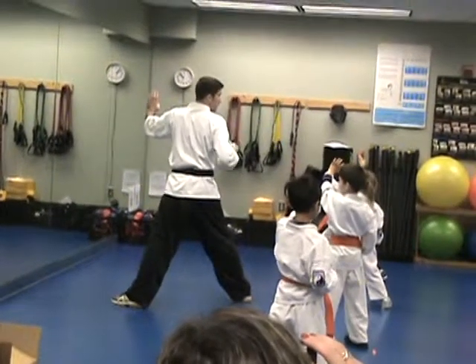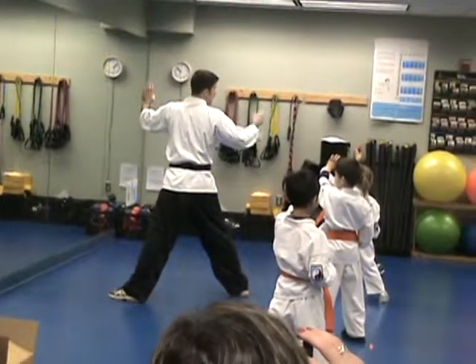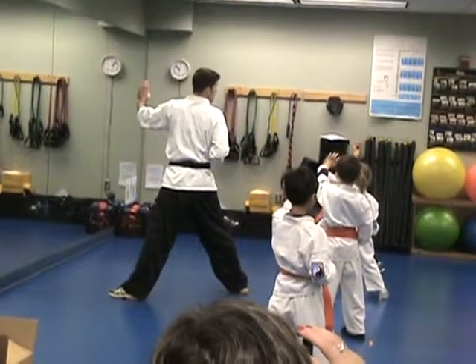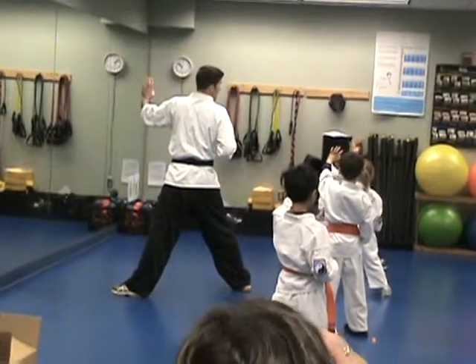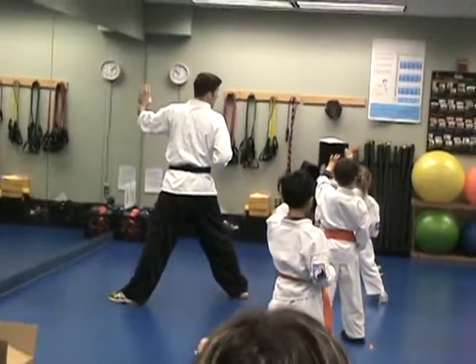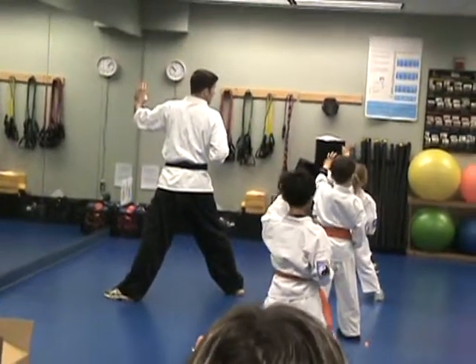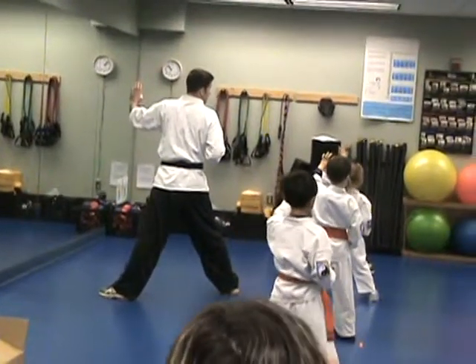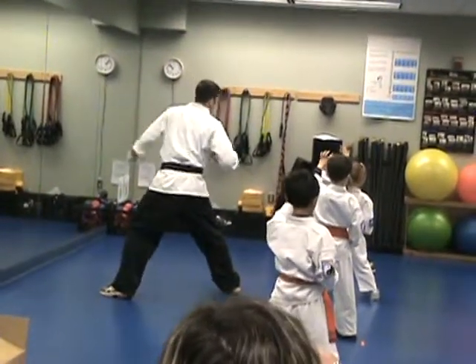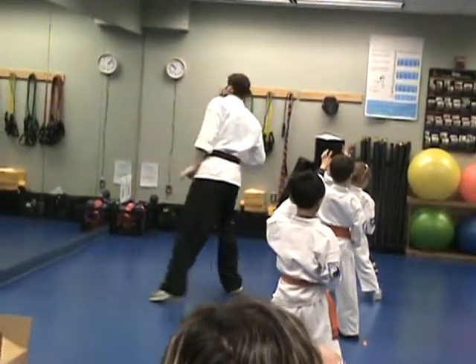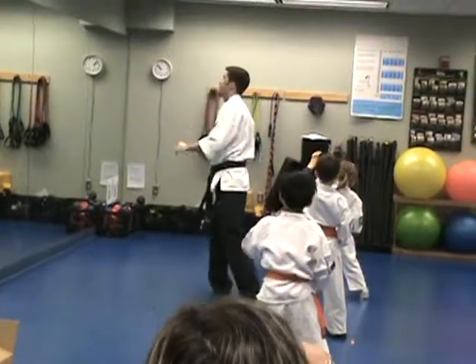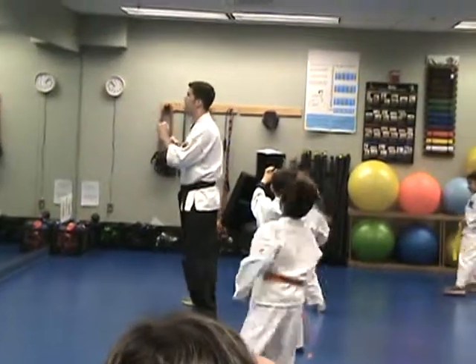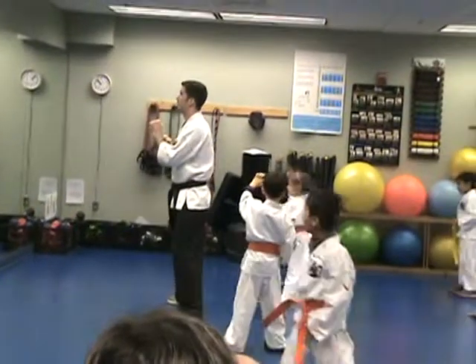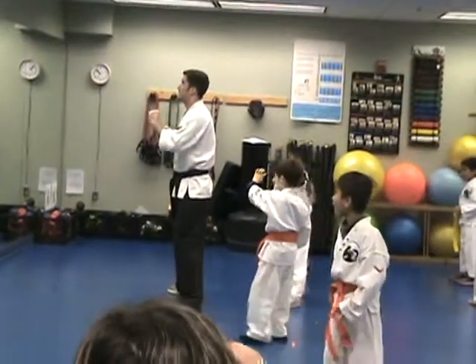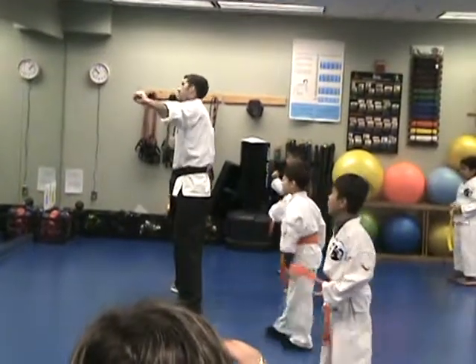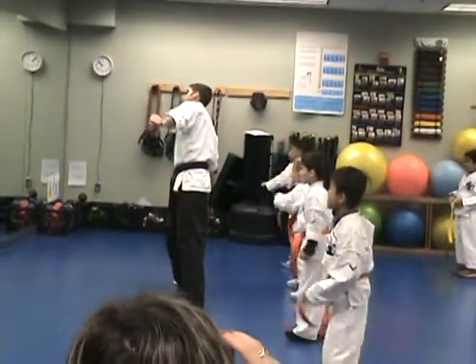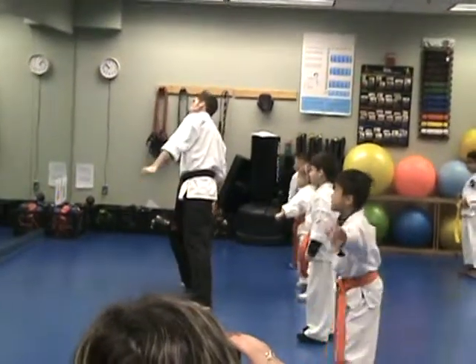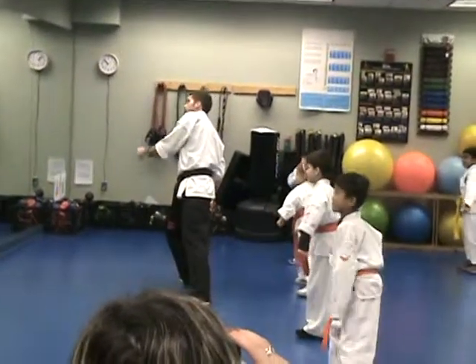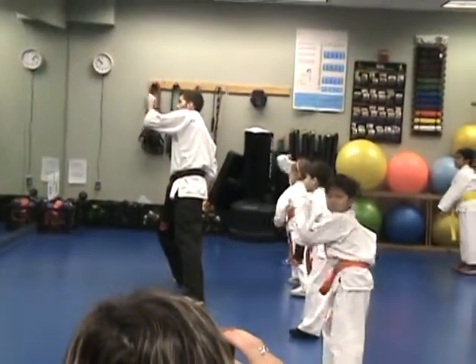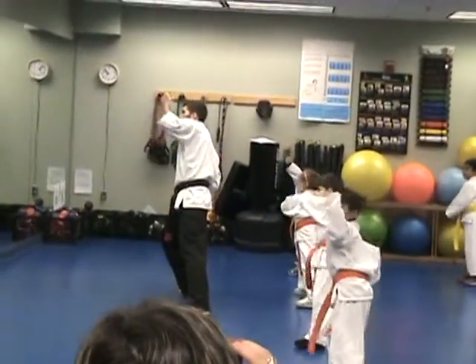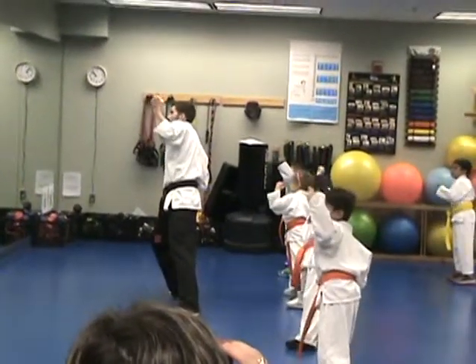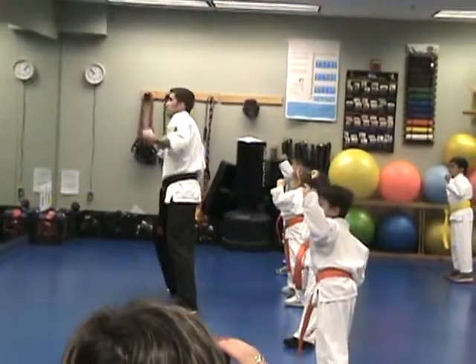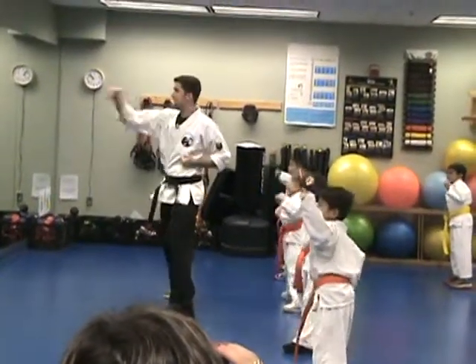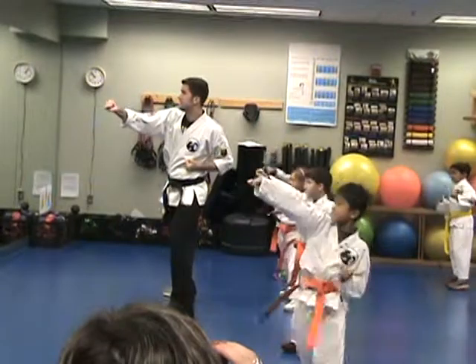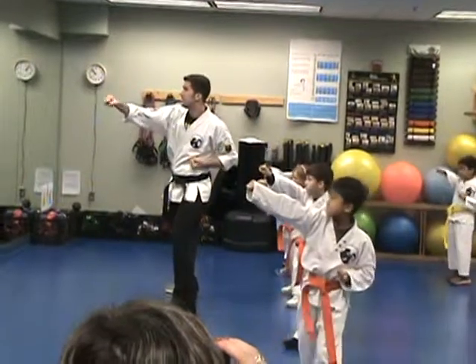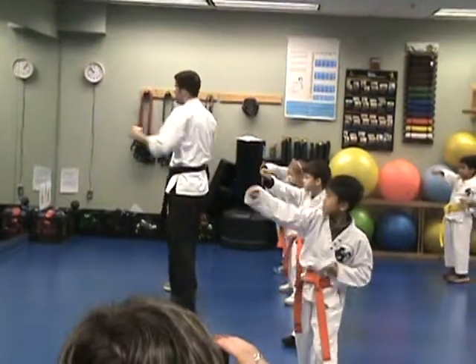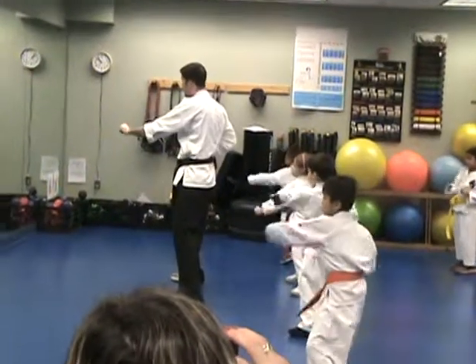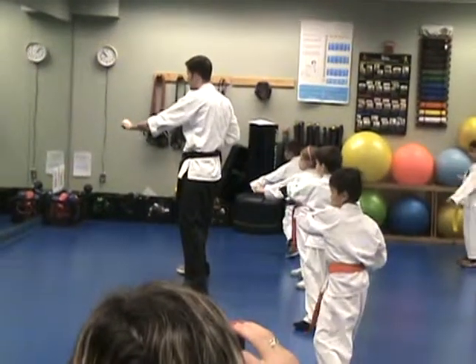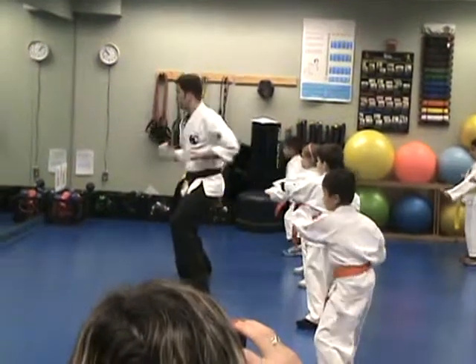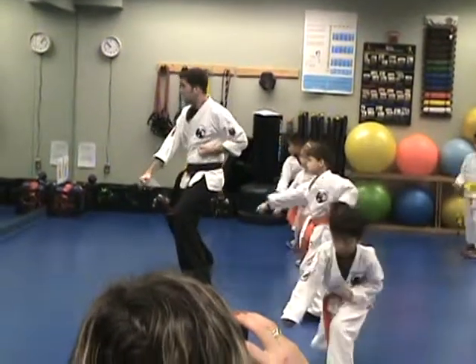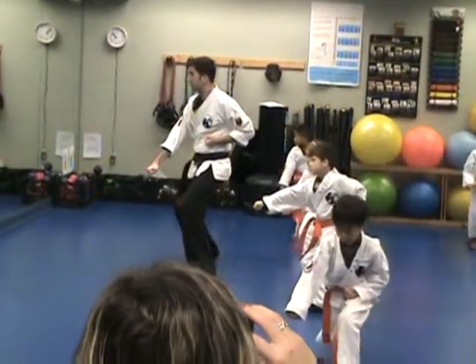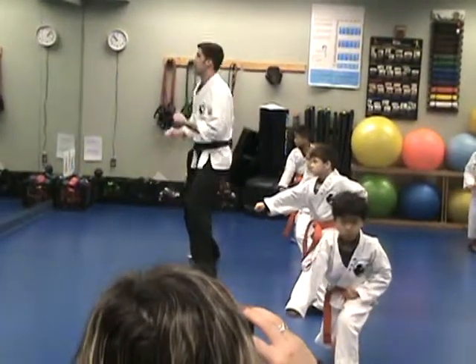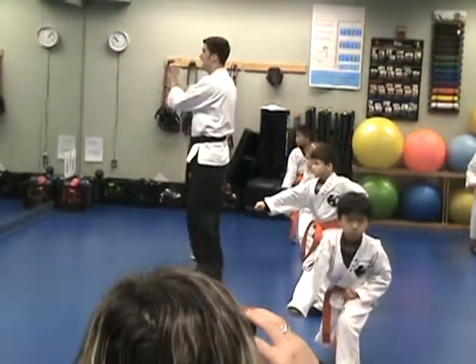Get that left foot forward, Brian. Good, back, lean. Two block, punch the face, solar plexus, groin.